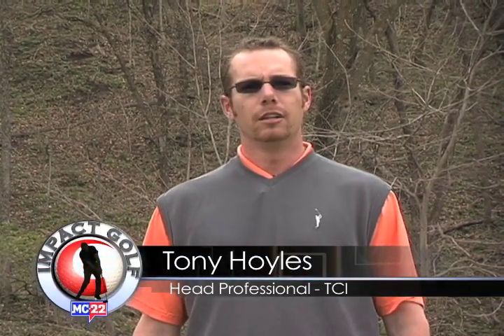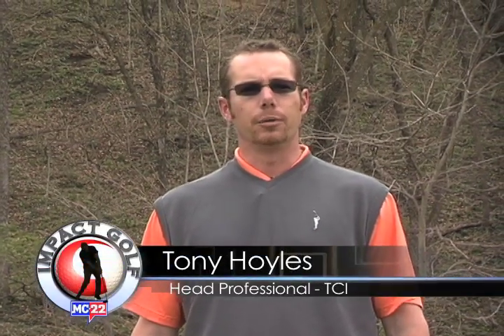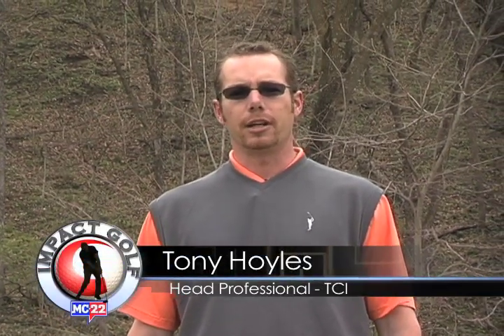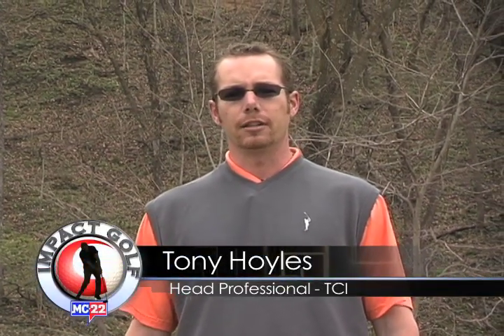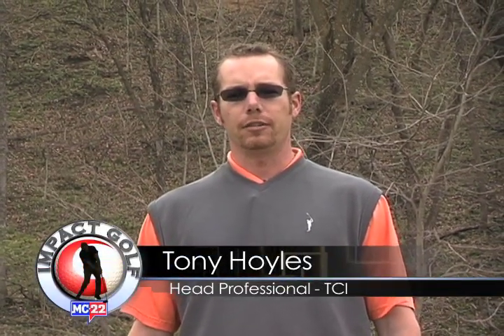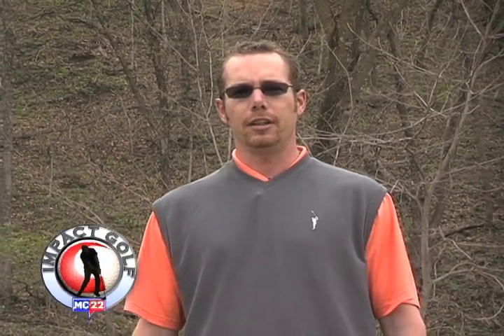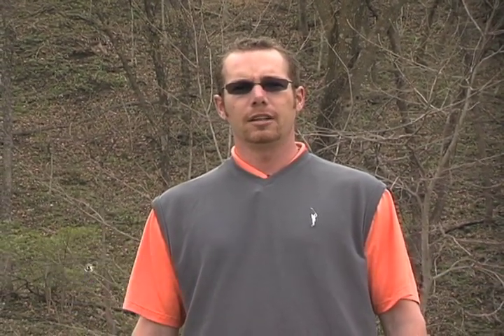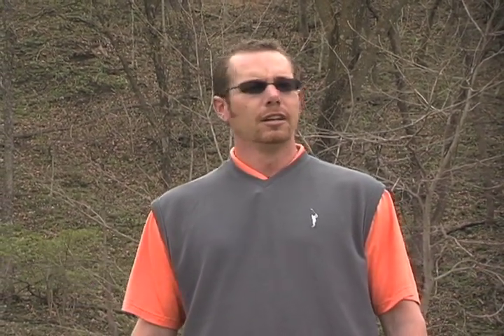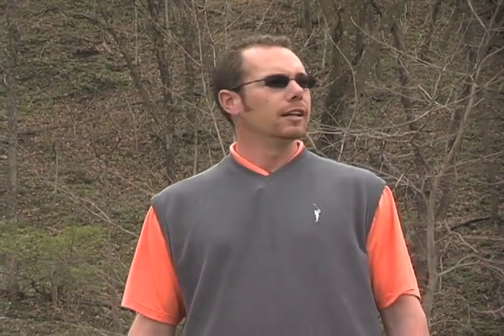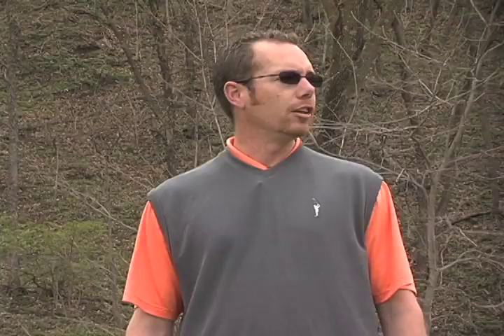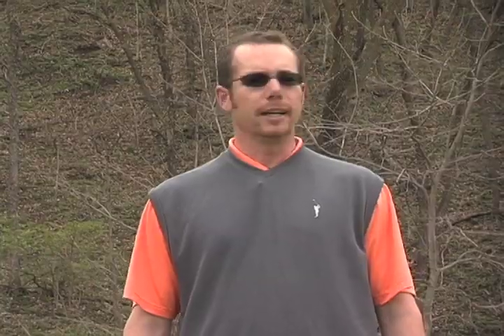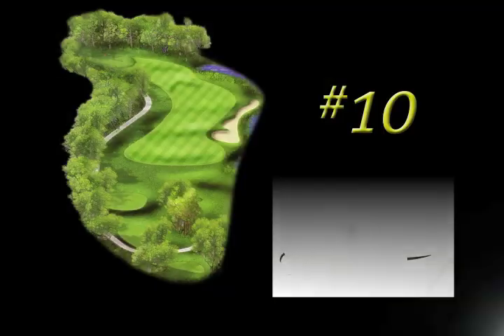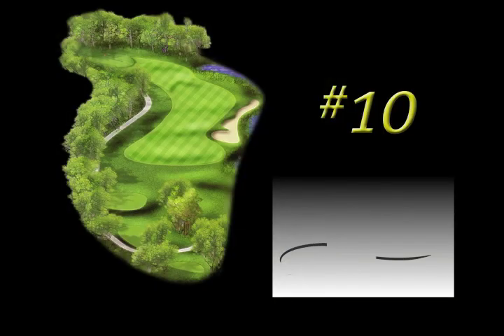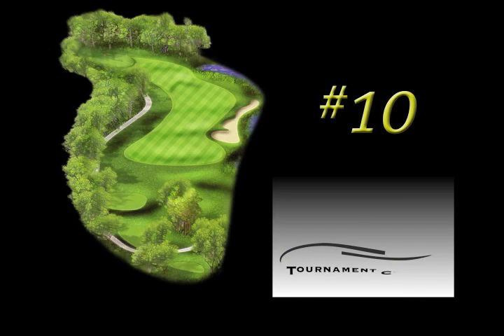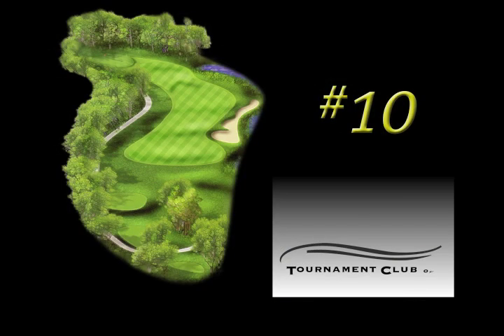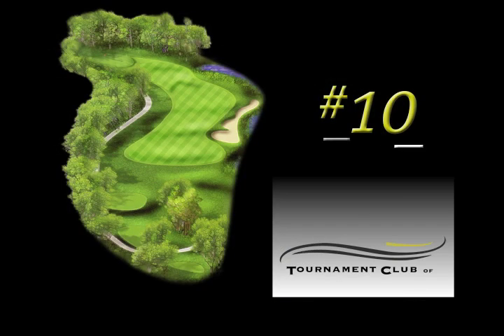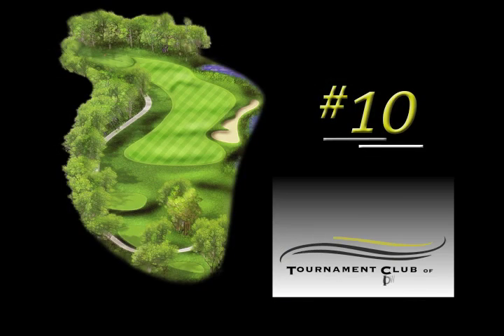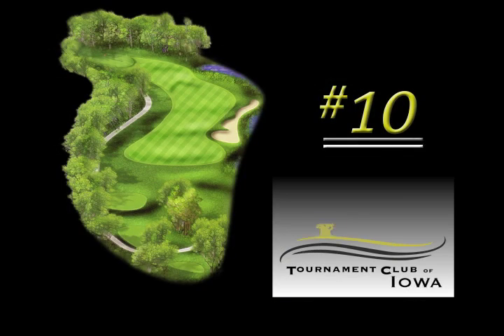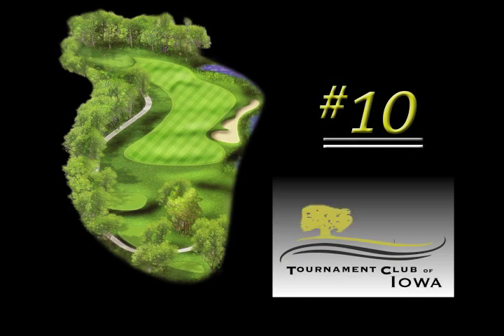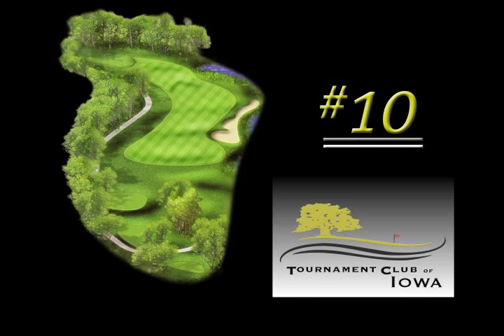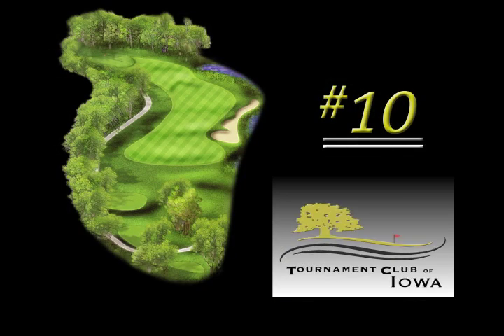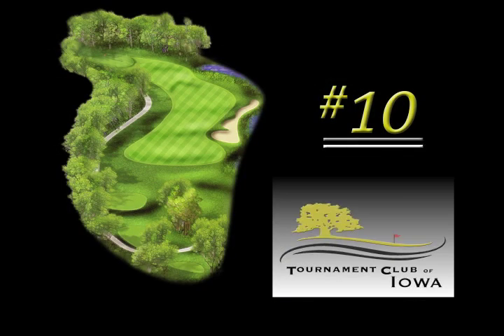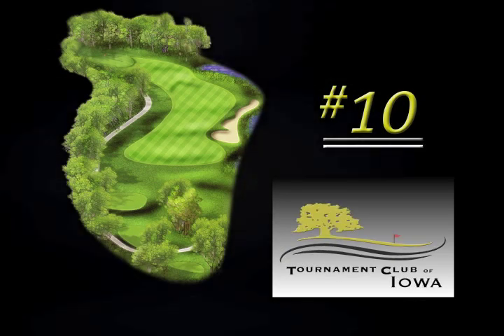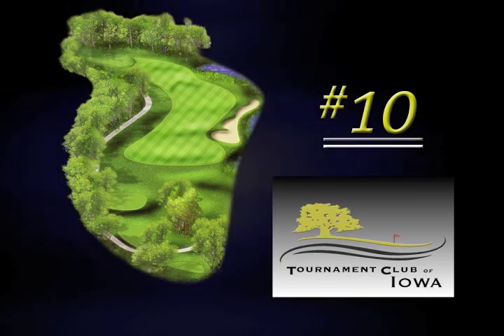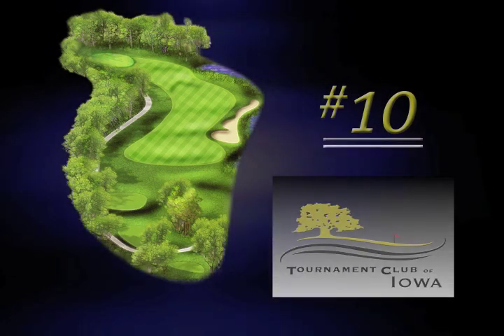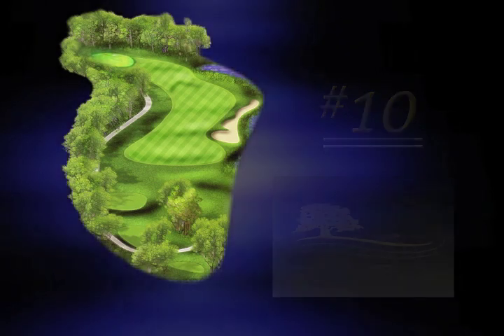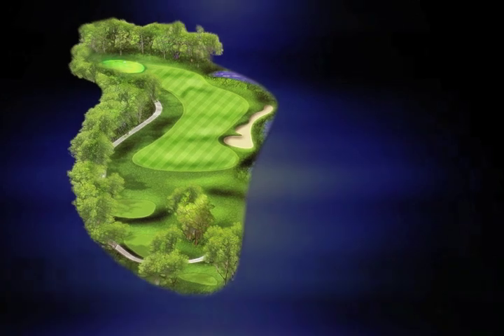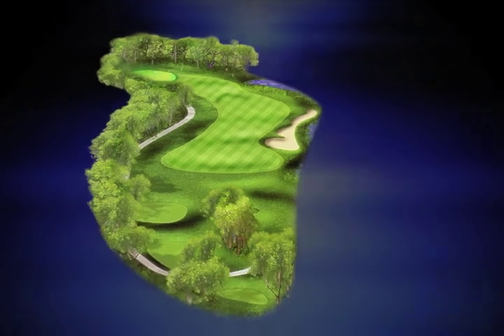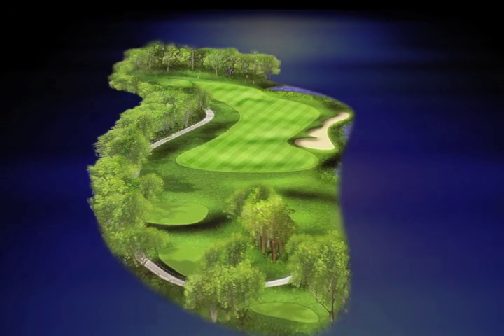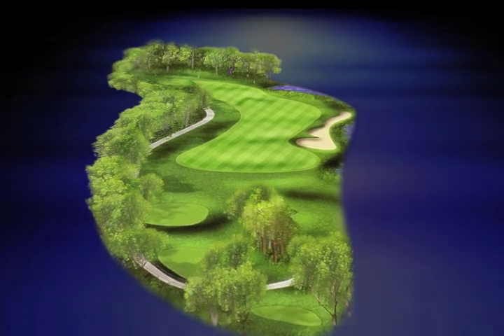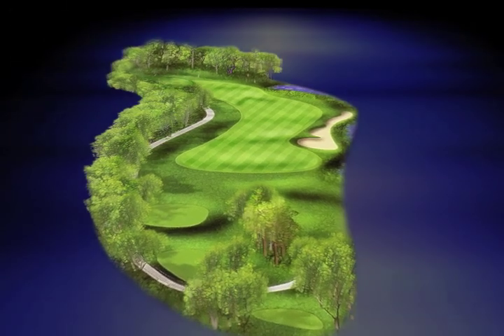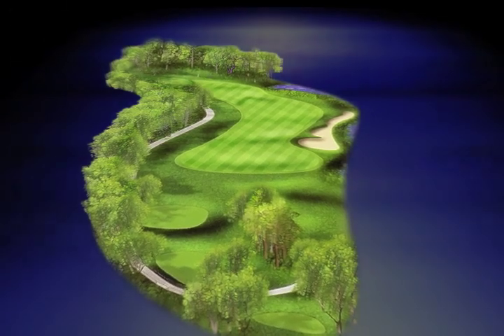Today we are standing on the 10th tee. It is a dog leg left, 347 yards. The green sits up slightly — it's a tough green to get to.